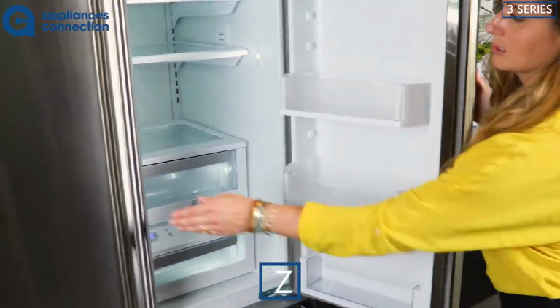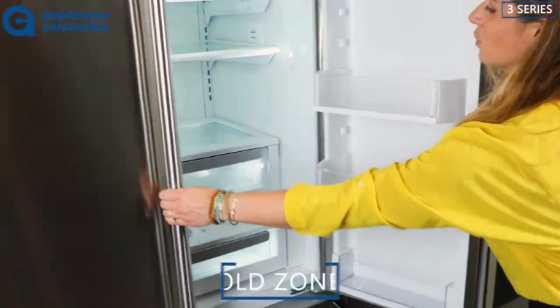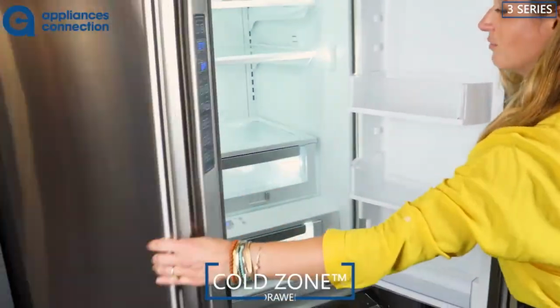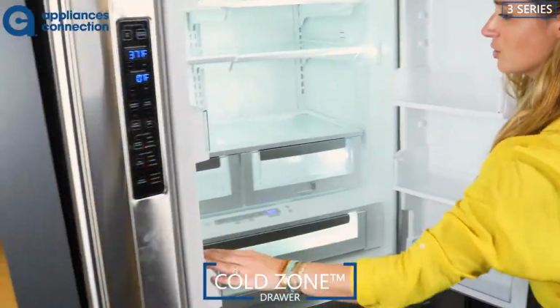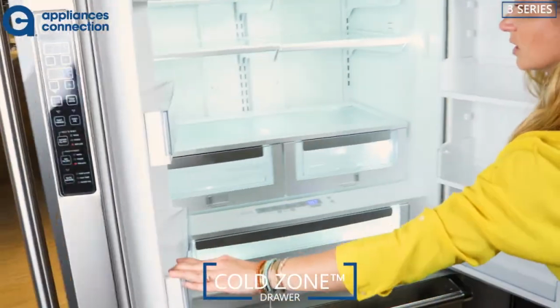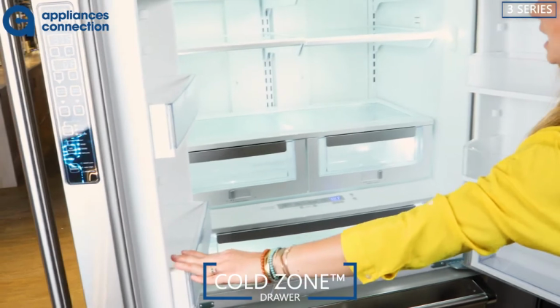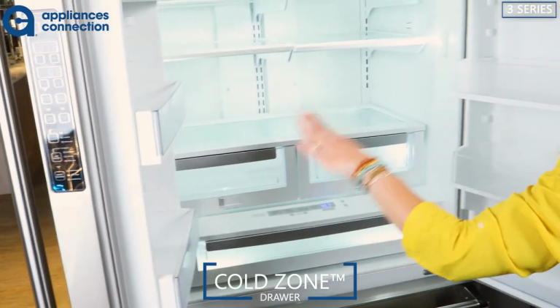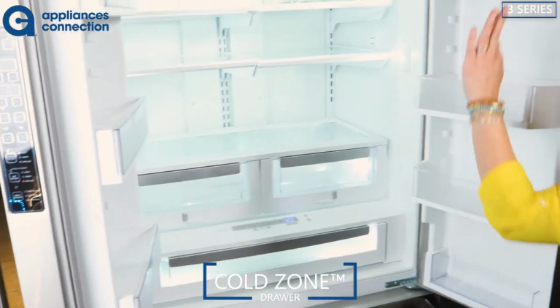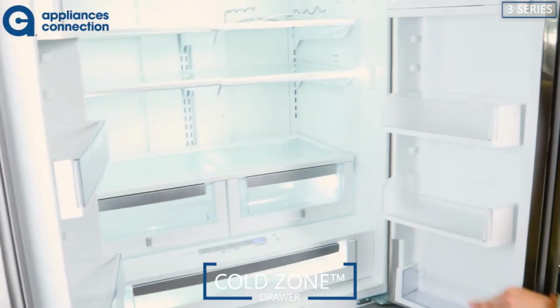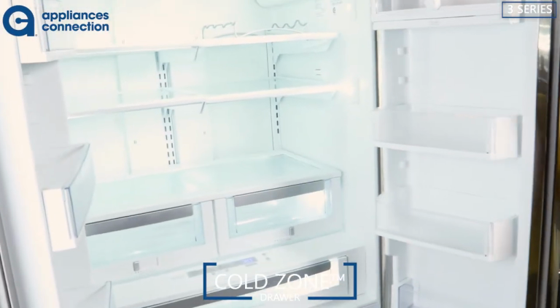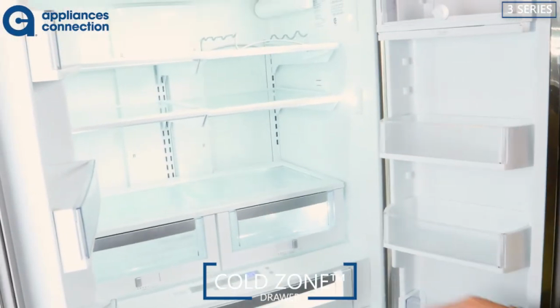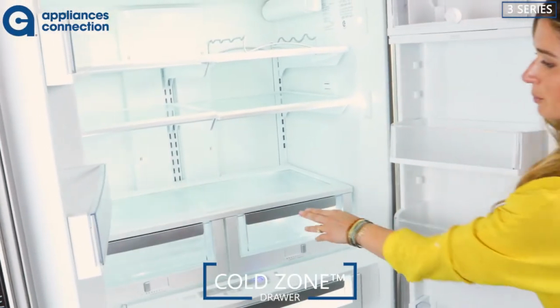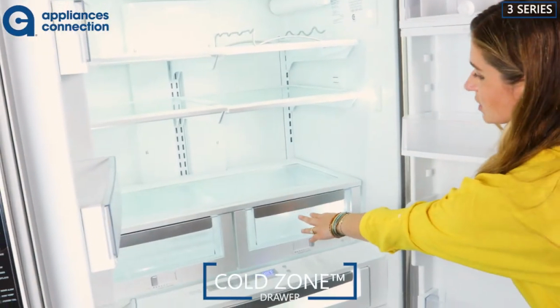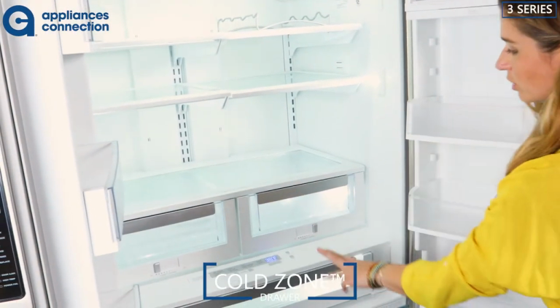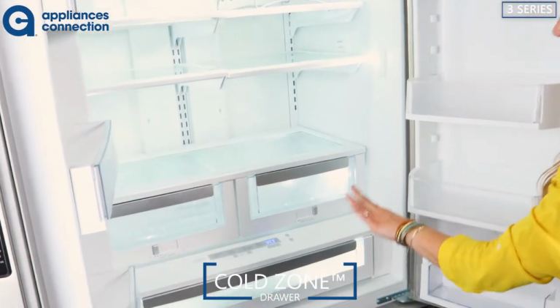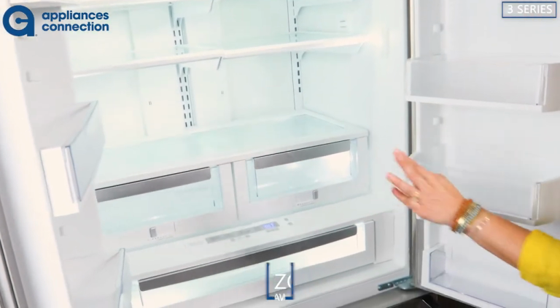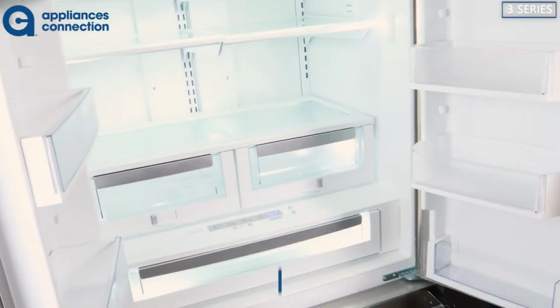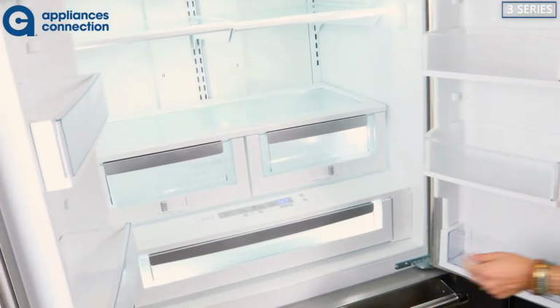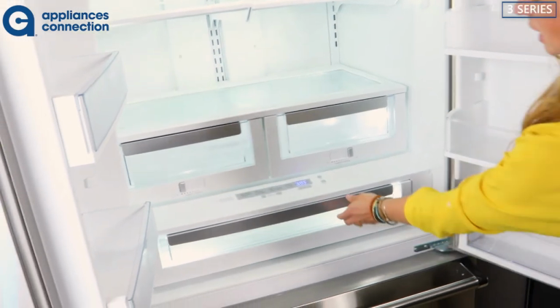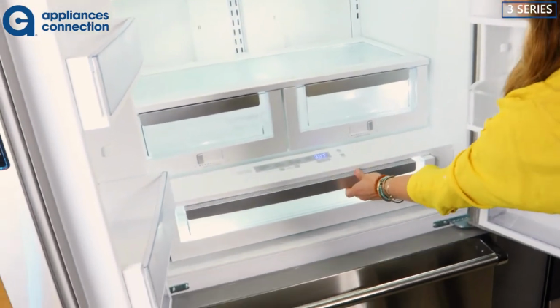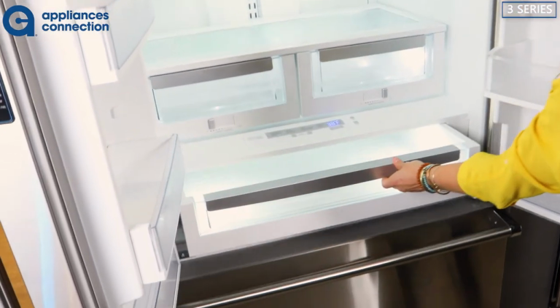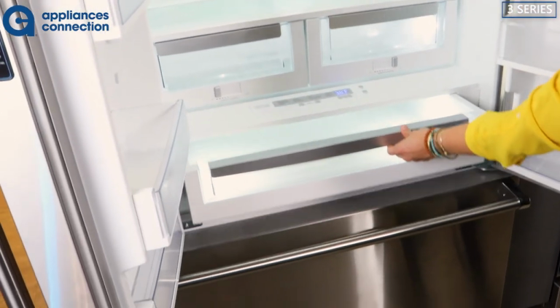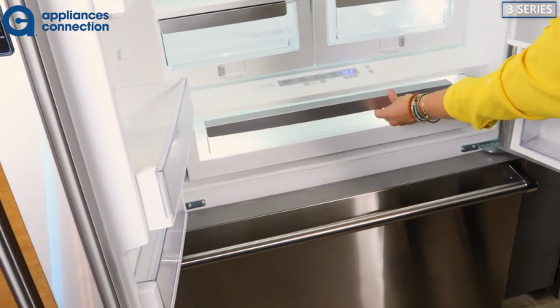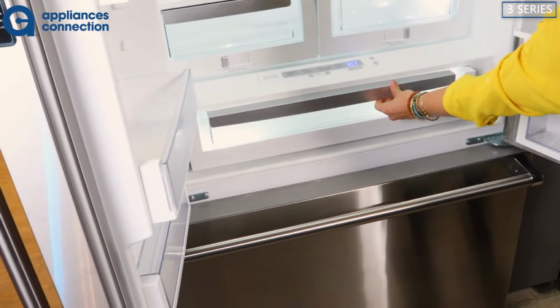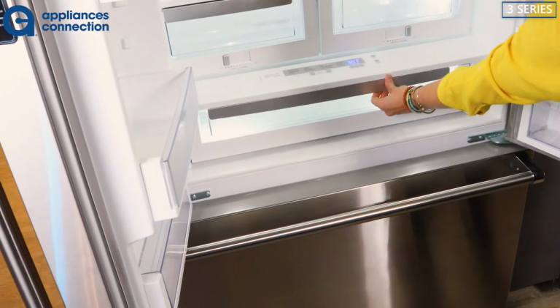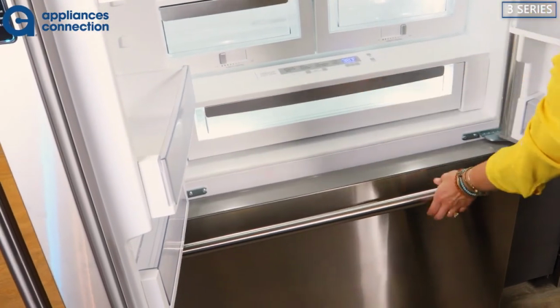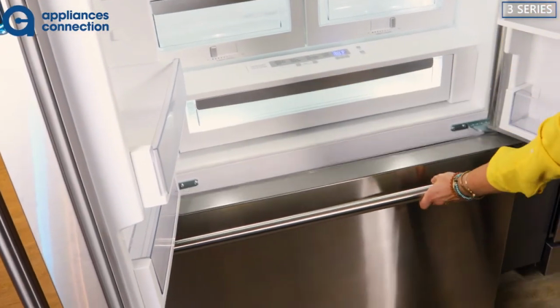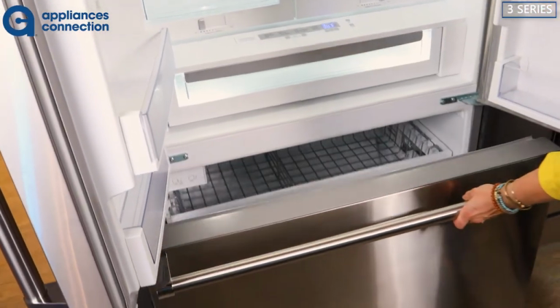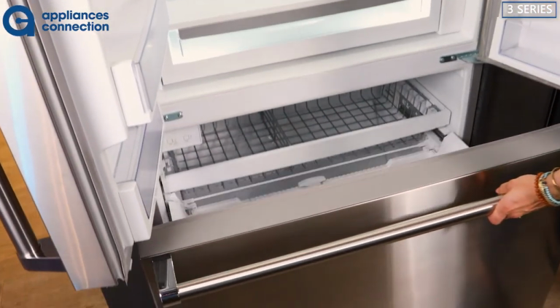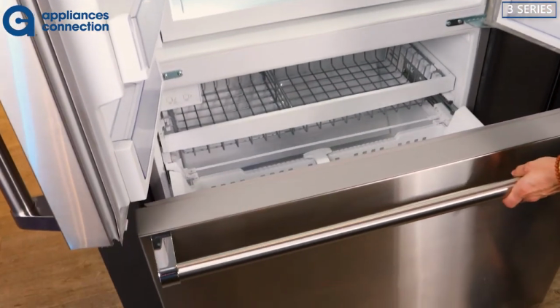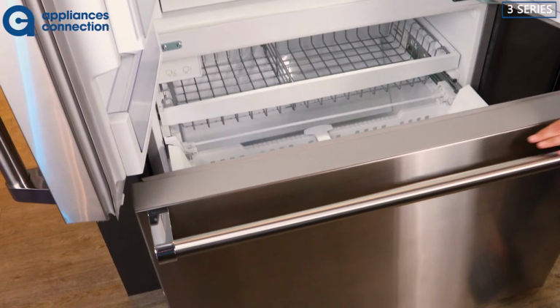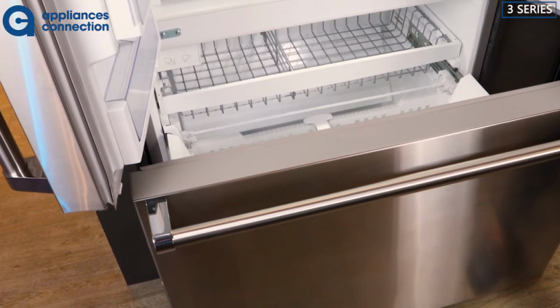A lot of great features and a lot of really great storage — a humidity zone to control your produce, a nice storage drawer on the bottom, and a very roomy freezer.